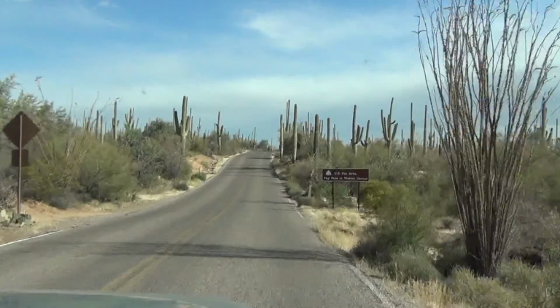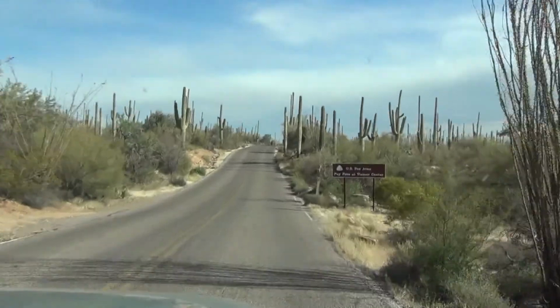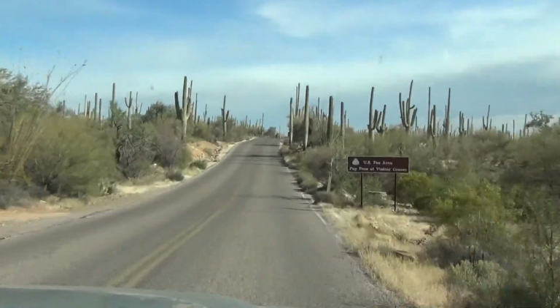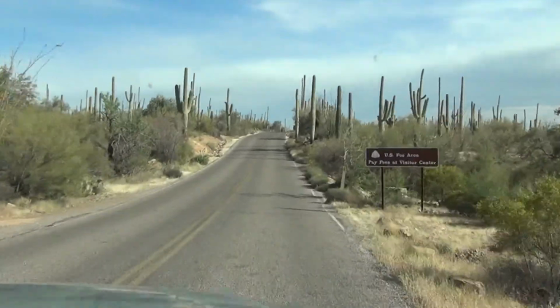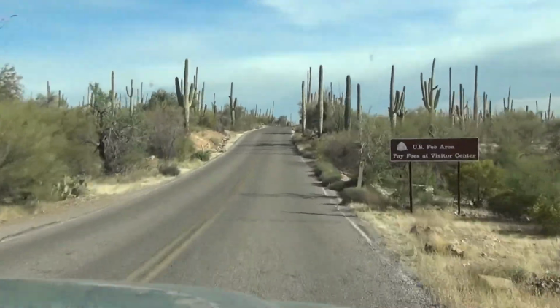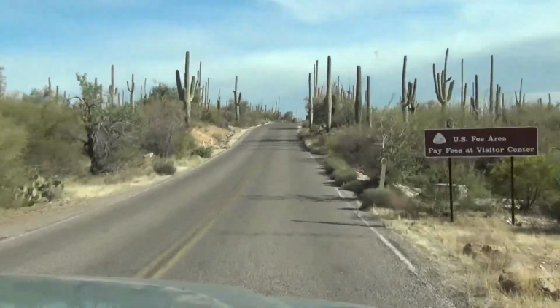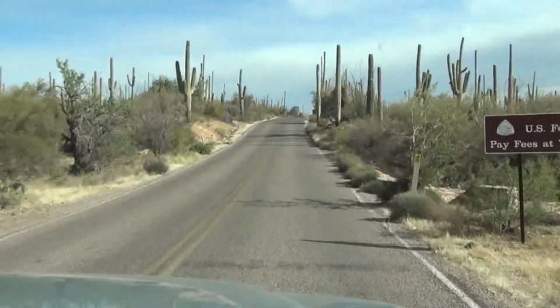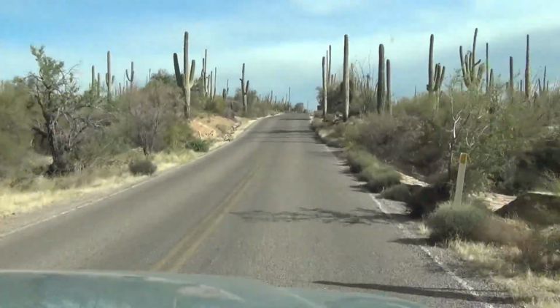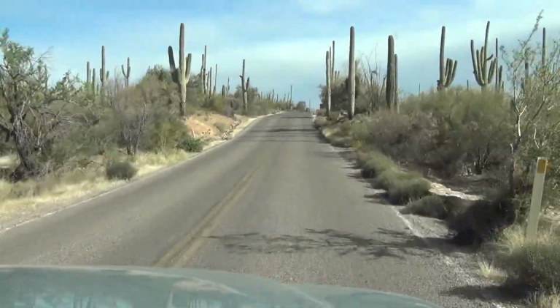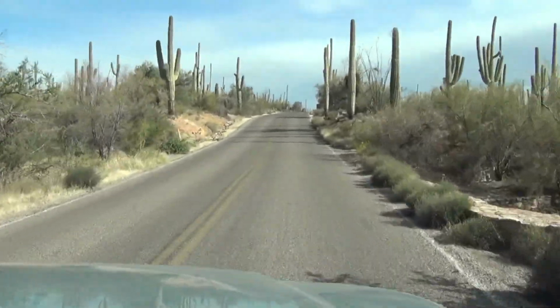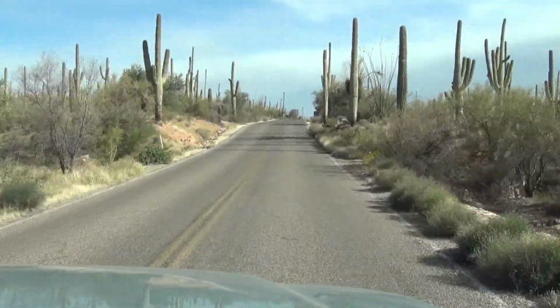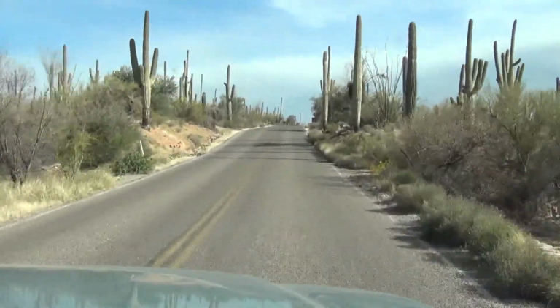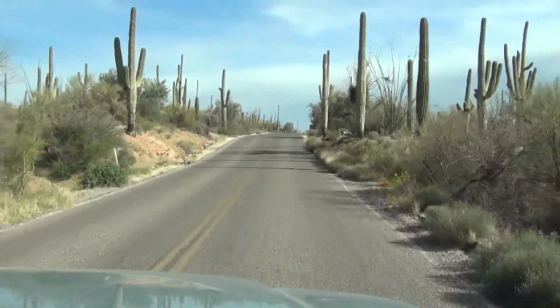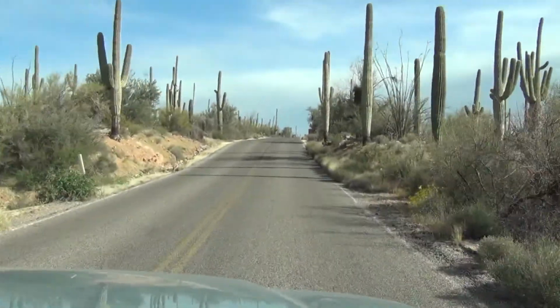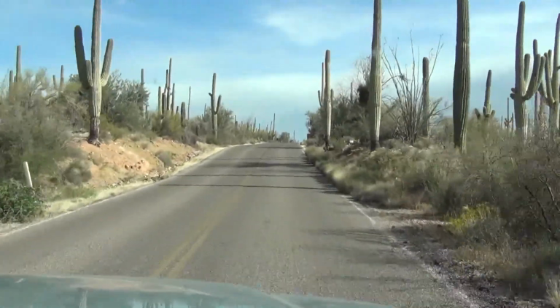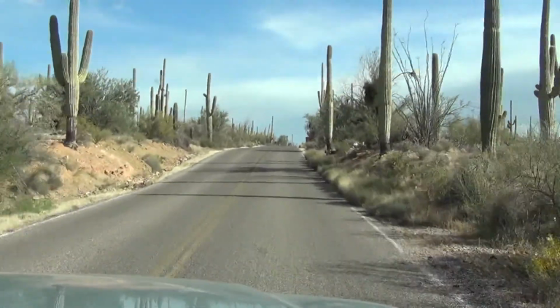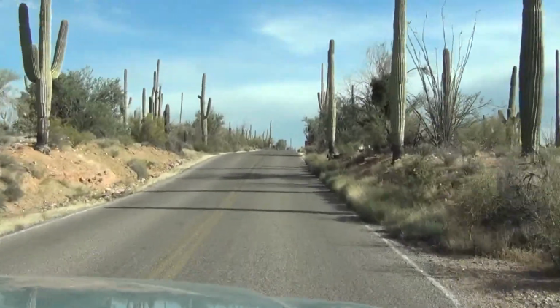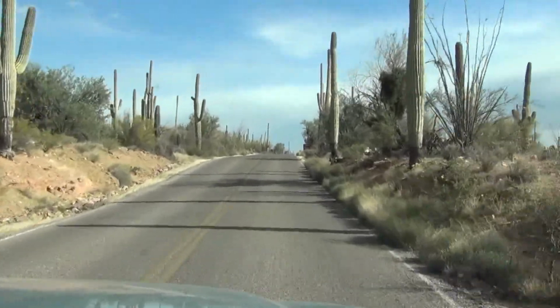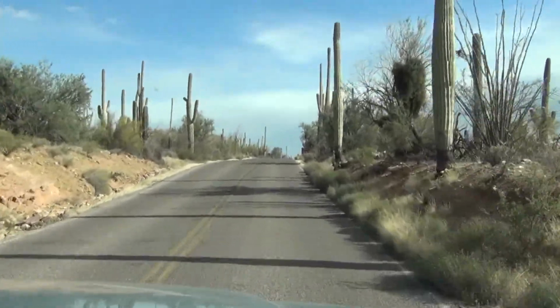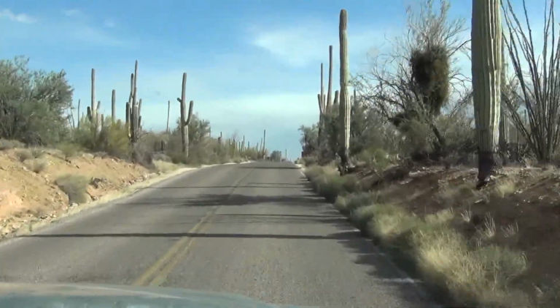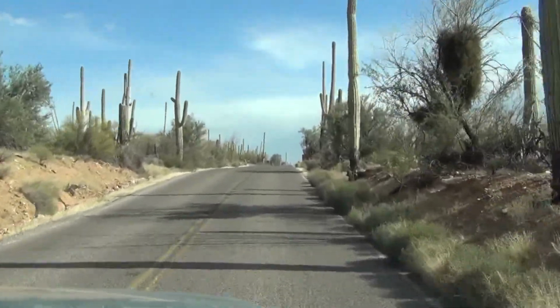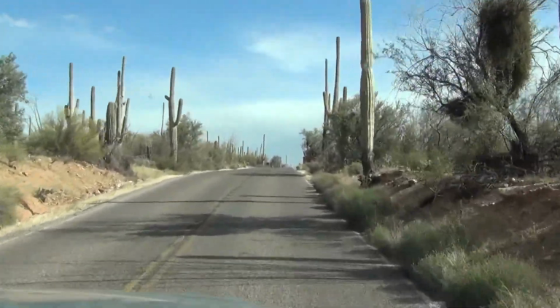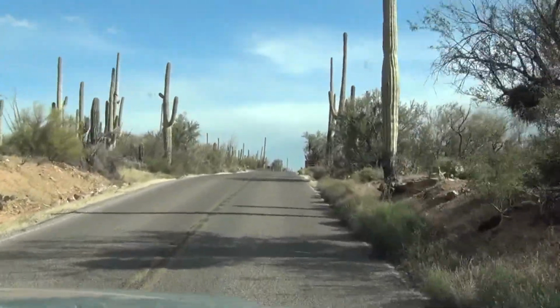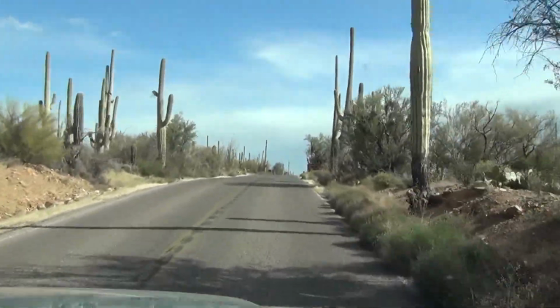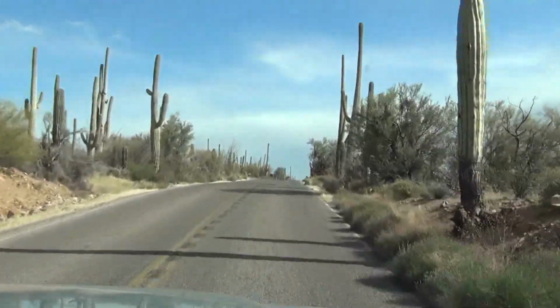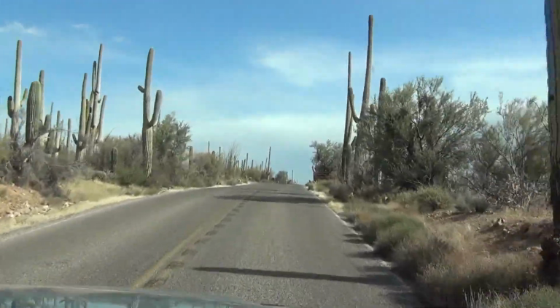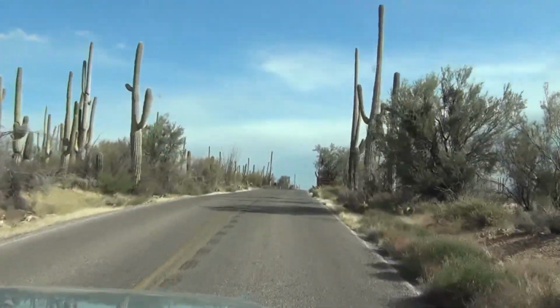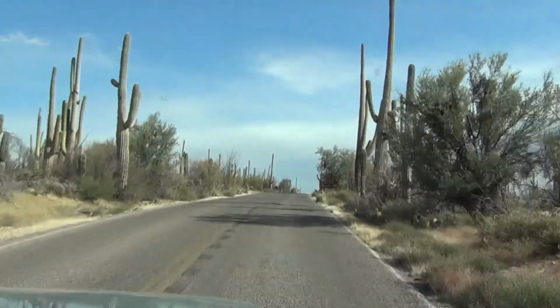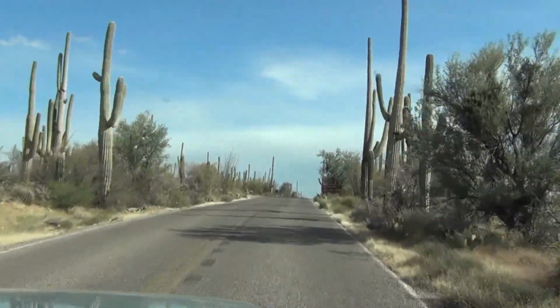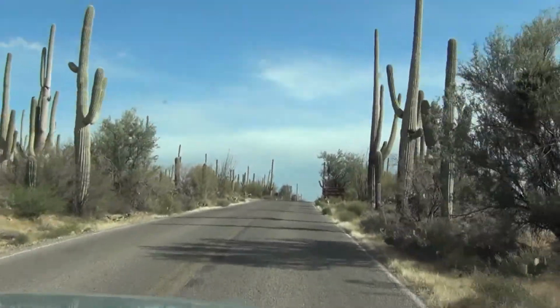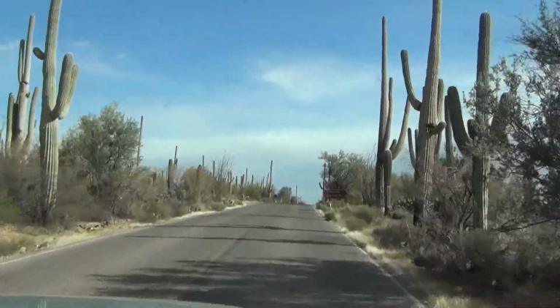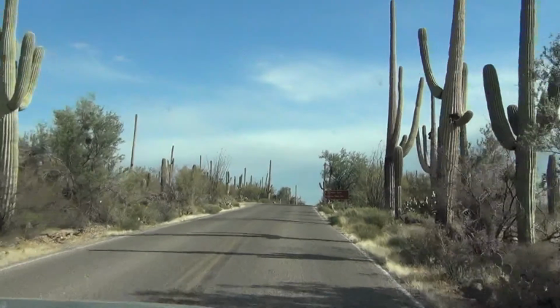Okay, this is going to be Kinney Road to the Saguaro National Park Visitor Center. It's 4:03 PM and it's March 30th, 2013.